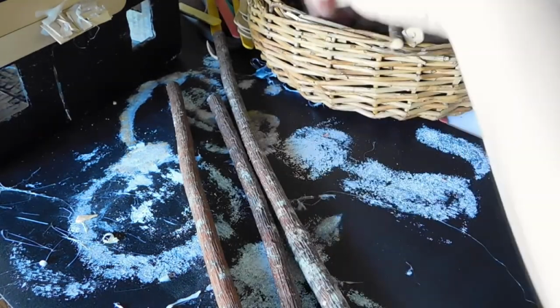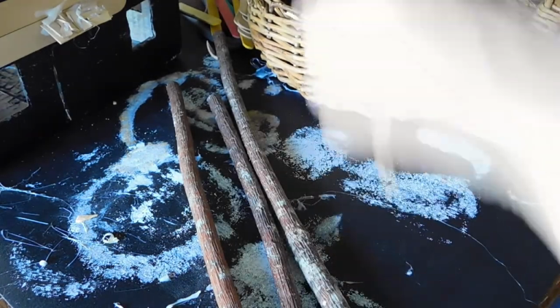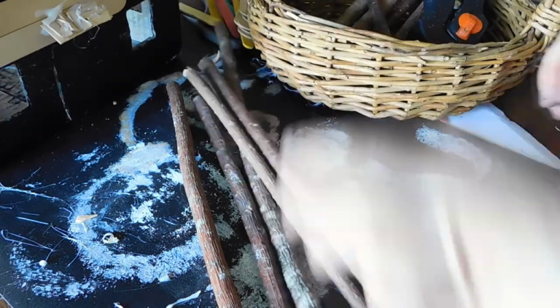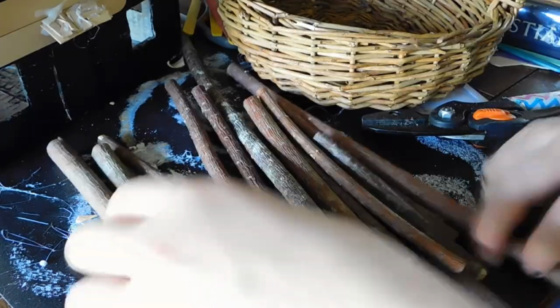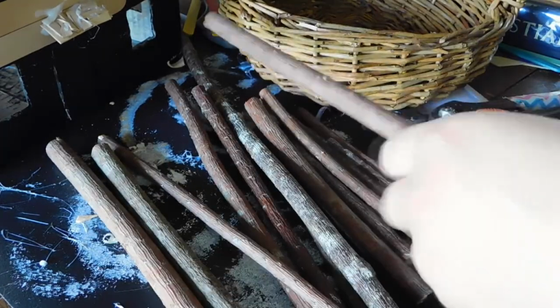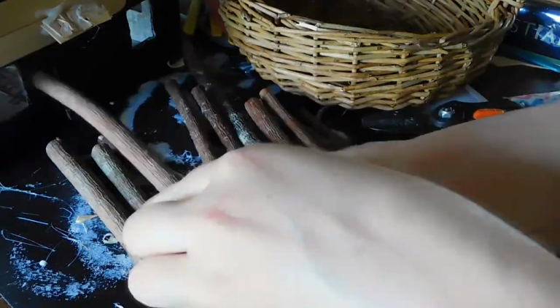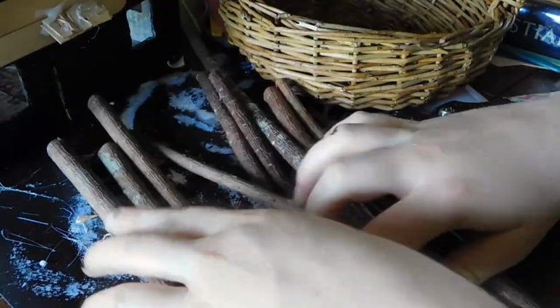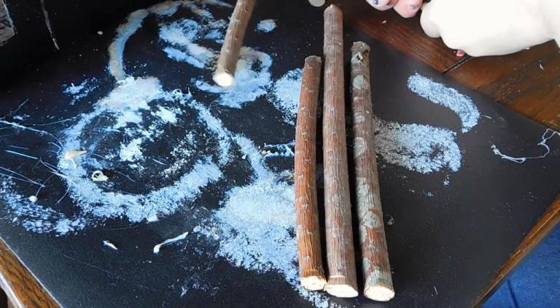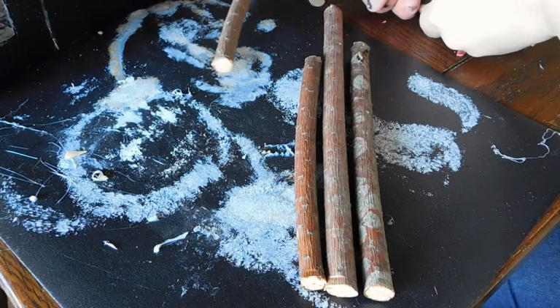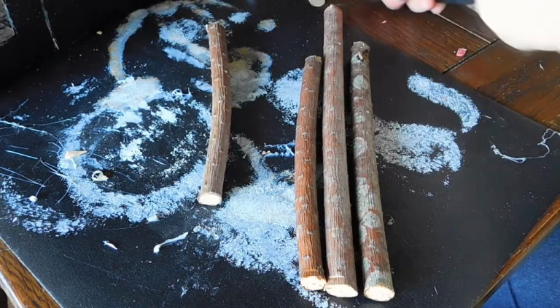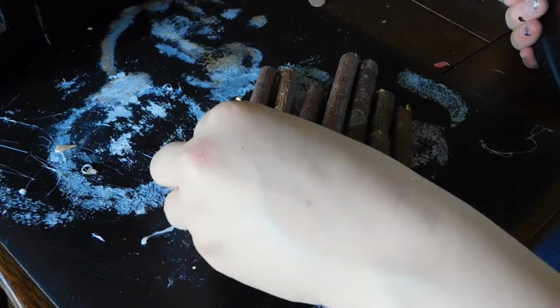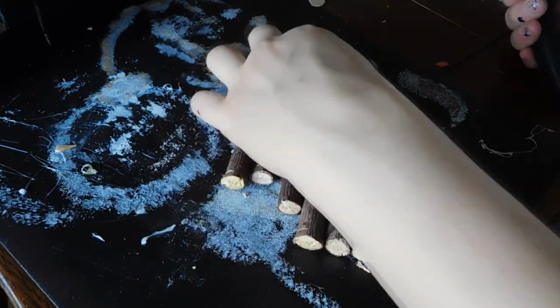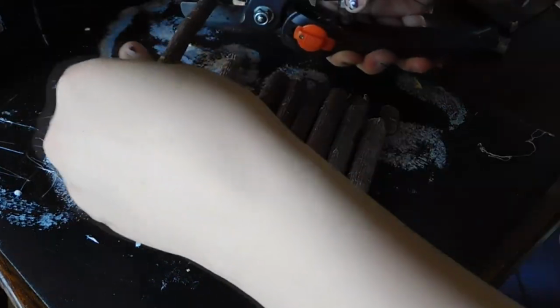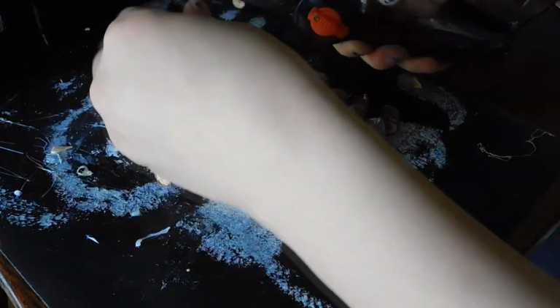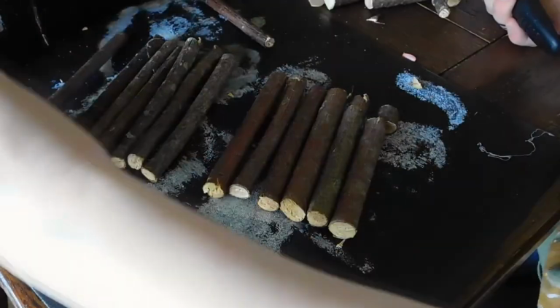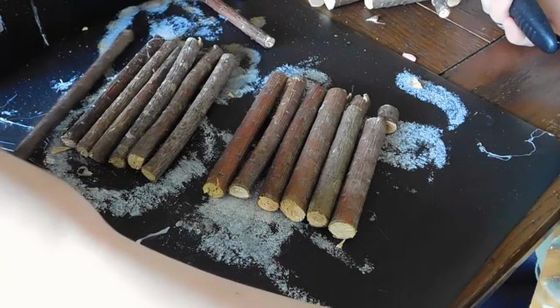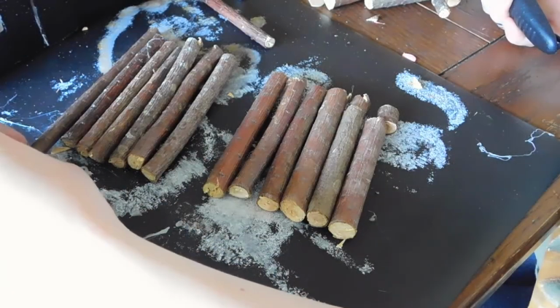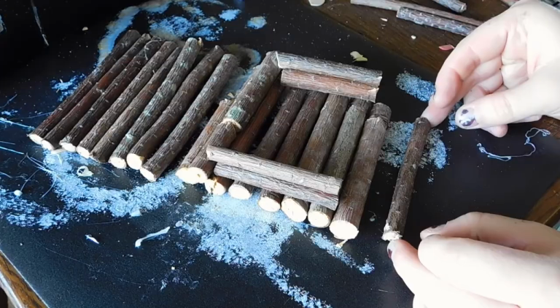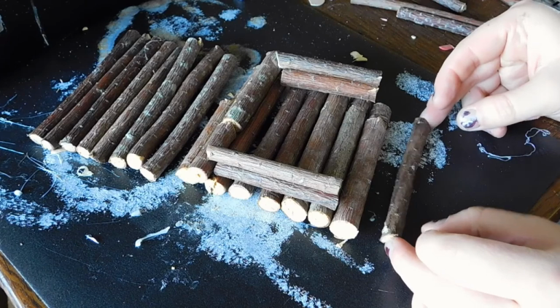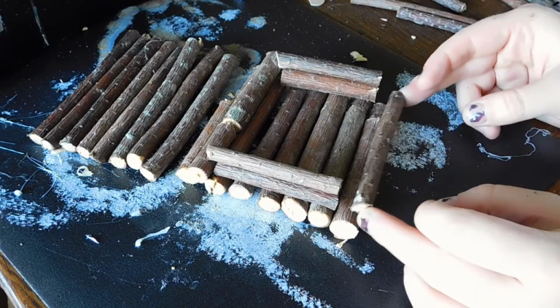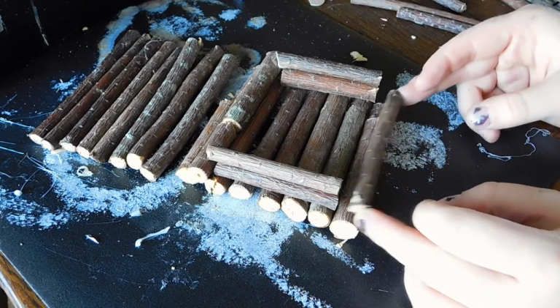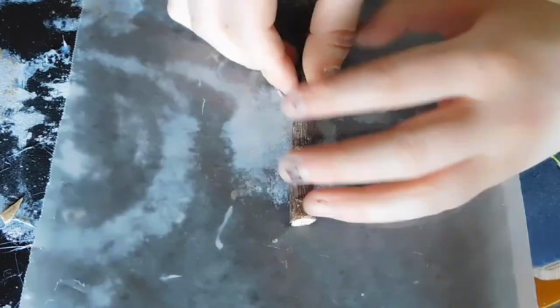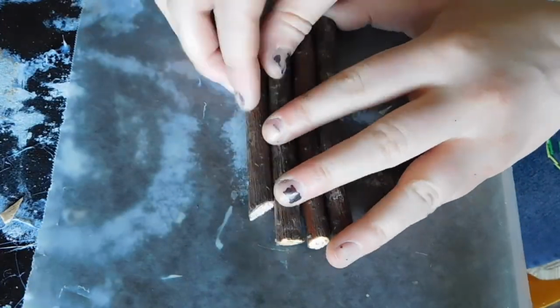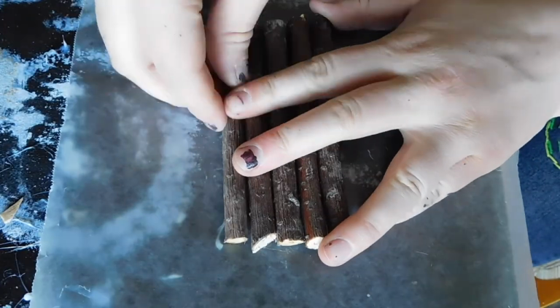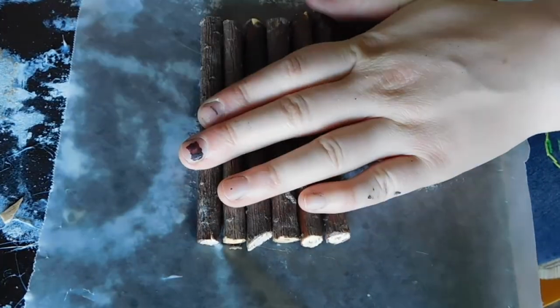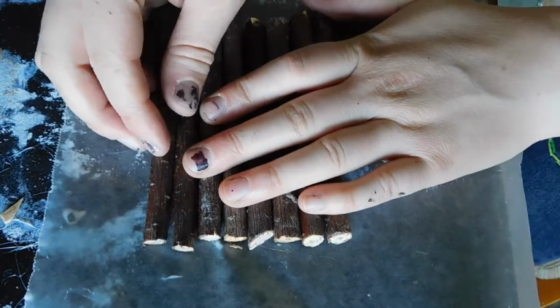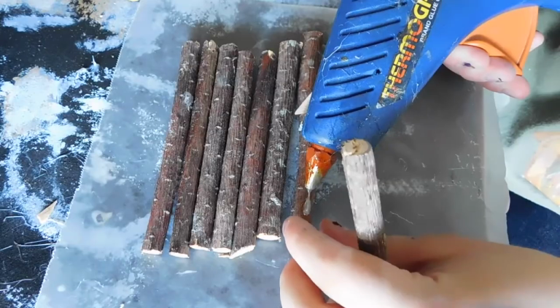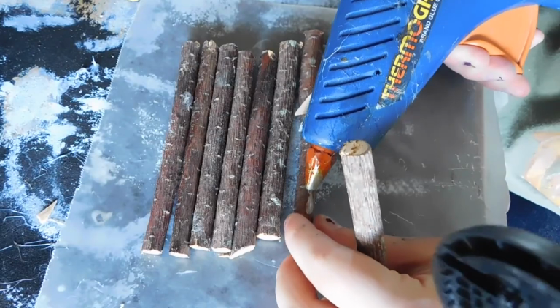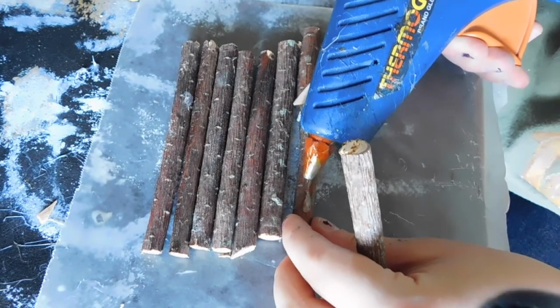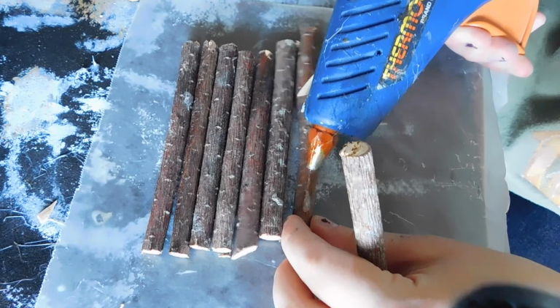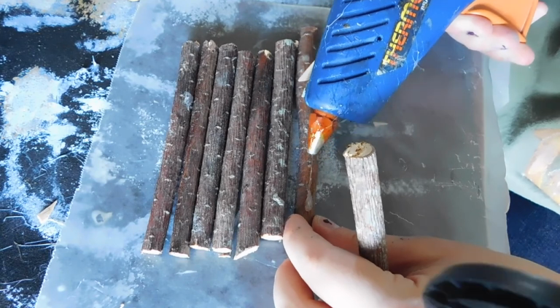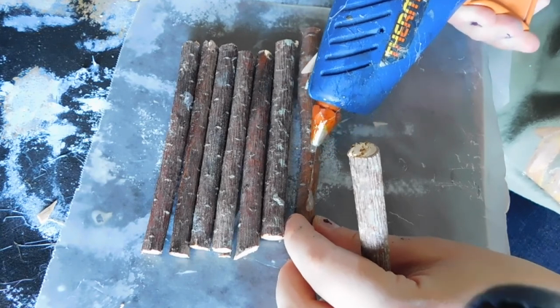Depending on the measurements you want for your box, arrange them in the same length for the base, for the top, and the length you want for the sides. After arranging them all to how I wanted them to look, I hot glued the base together and then the top and then the sides.